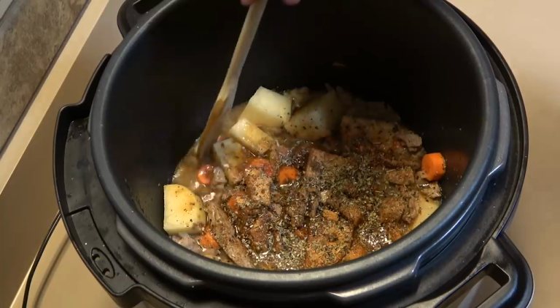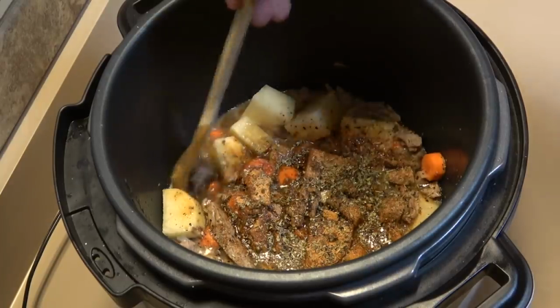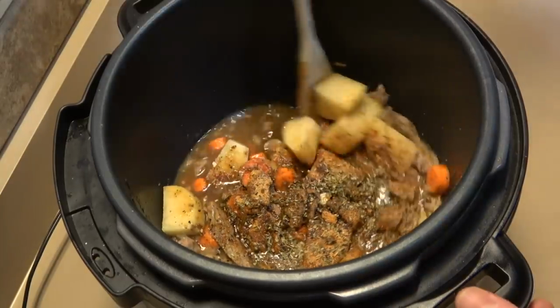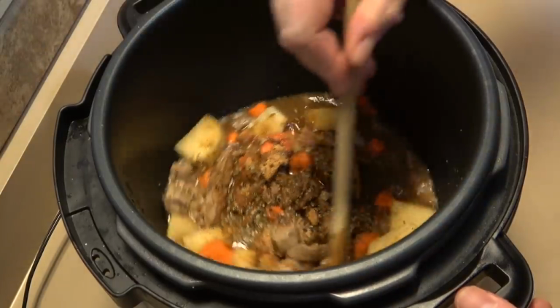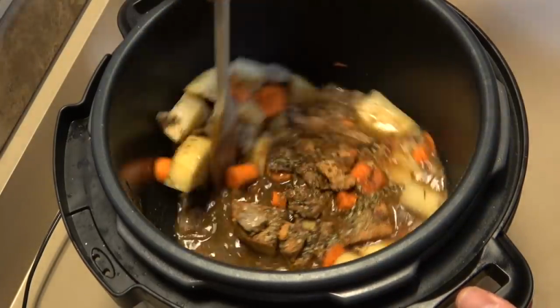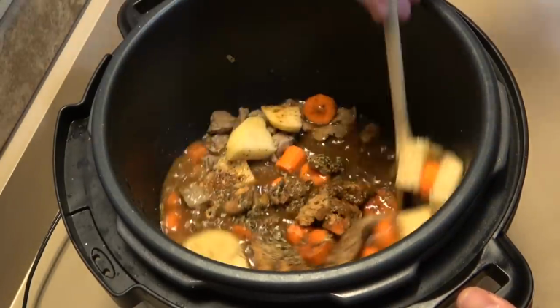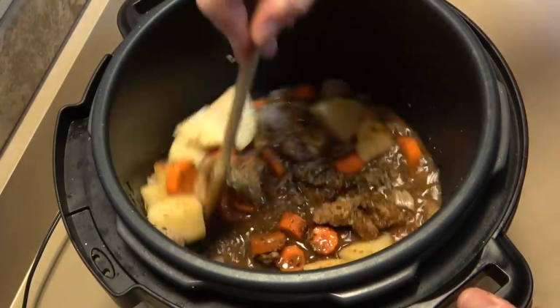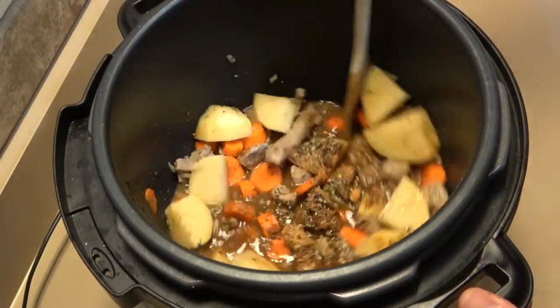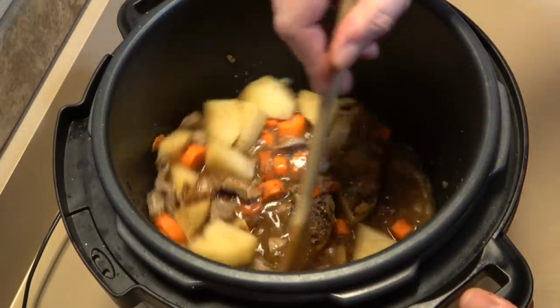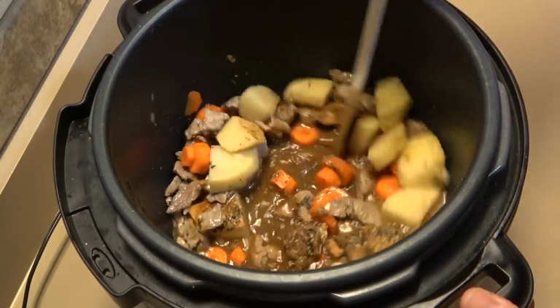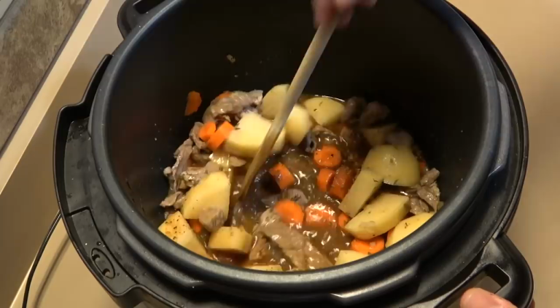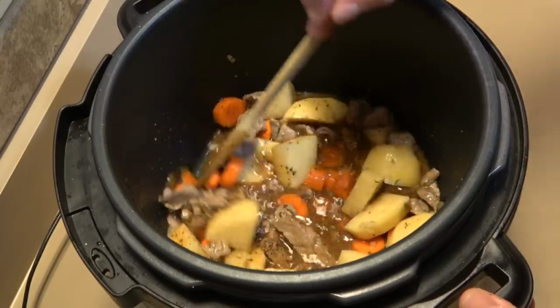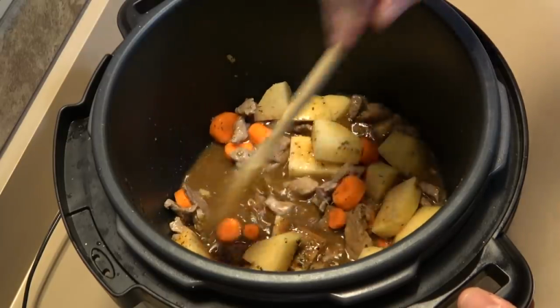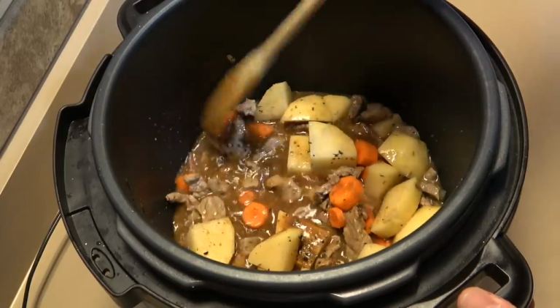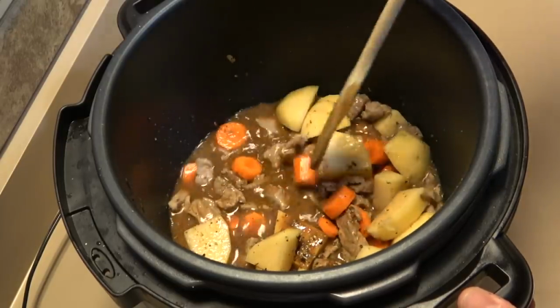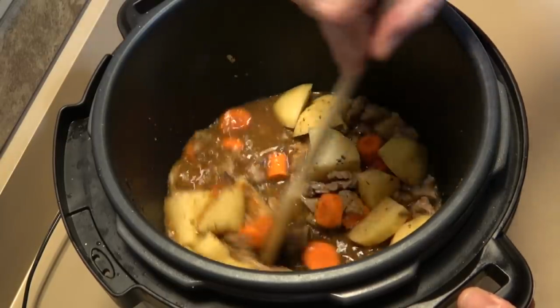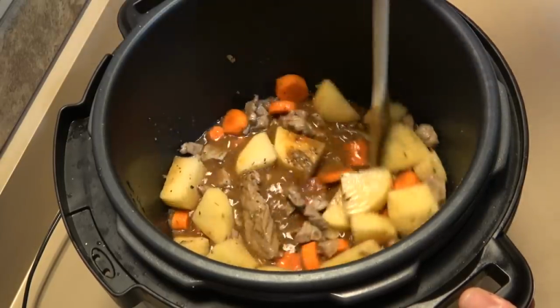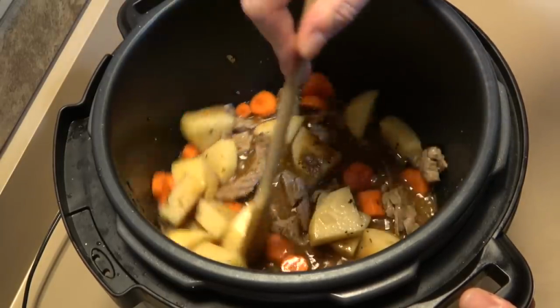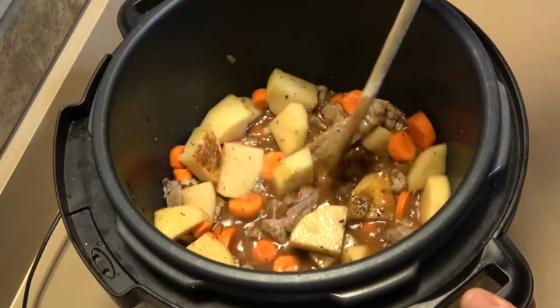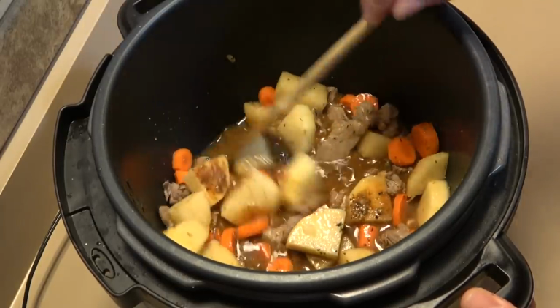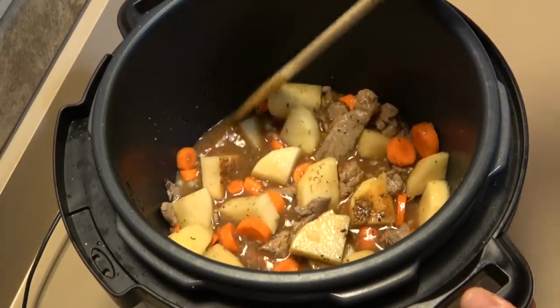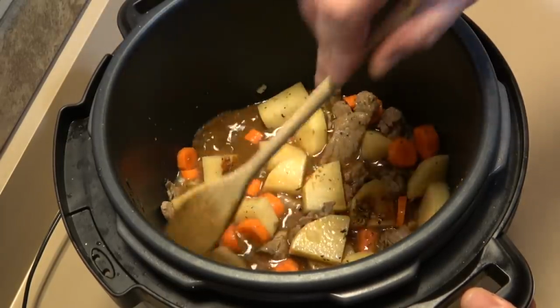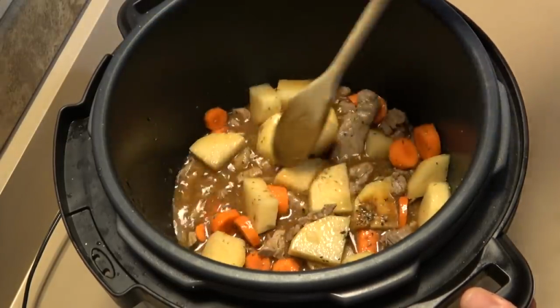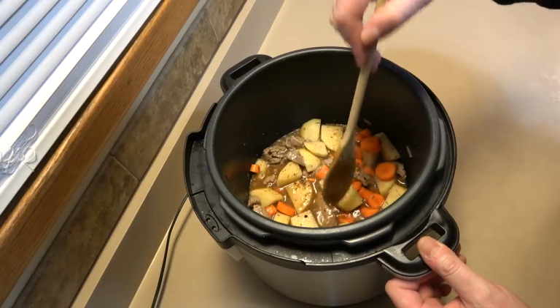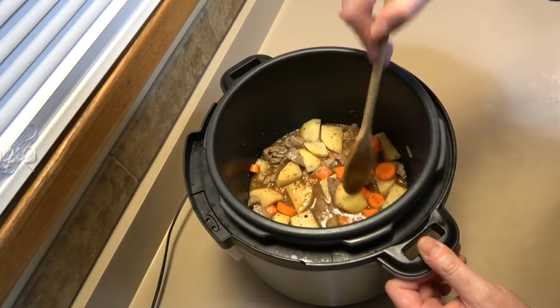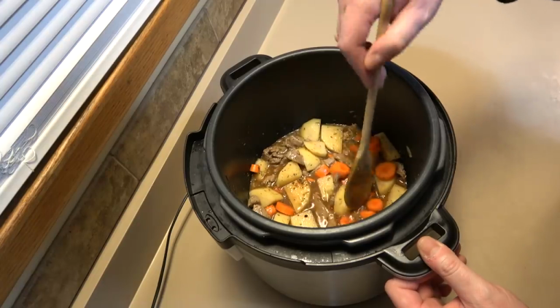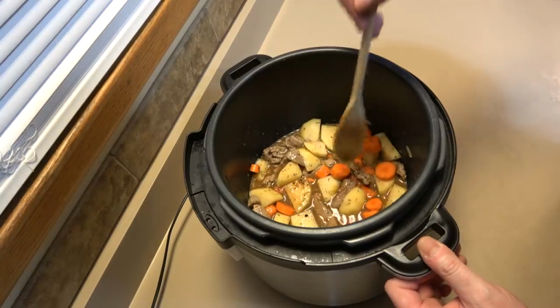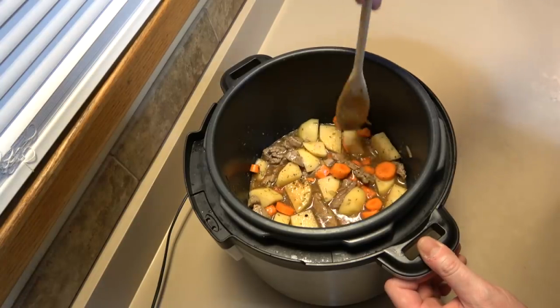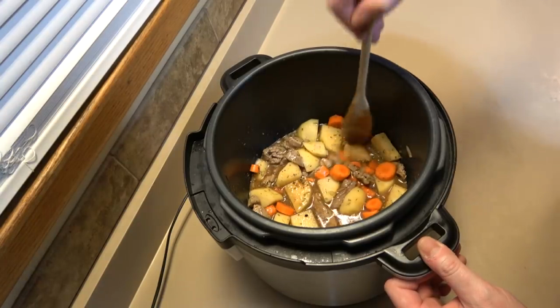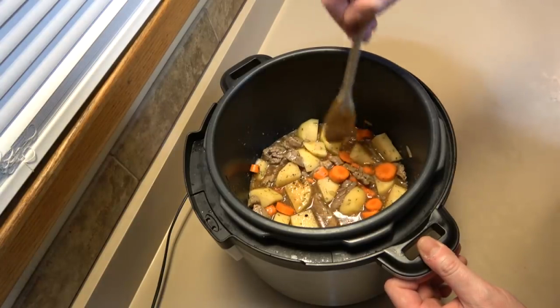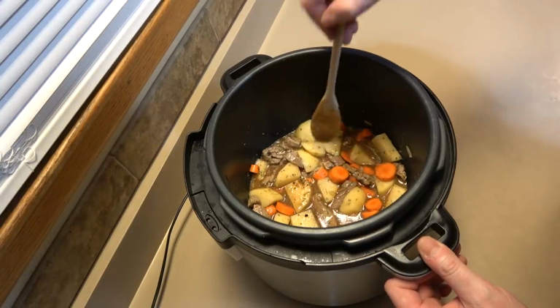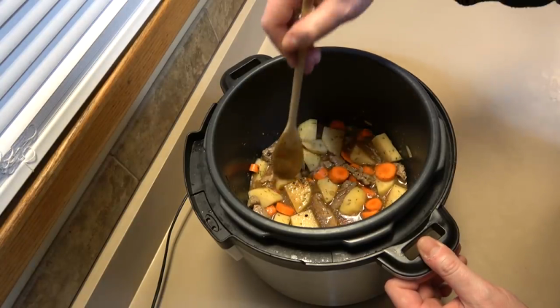Alright, let's stir it up. A lot of recipes call for tomato paste — I've tried that and found it made it a little too acidic for my taste. I'm just going to get everything kind of leveled off.